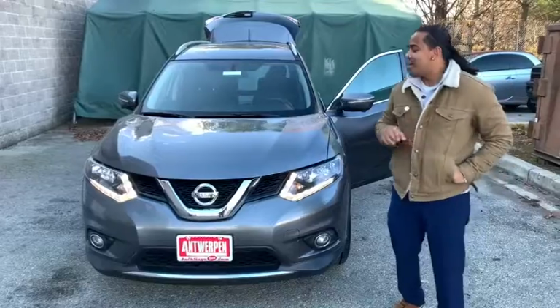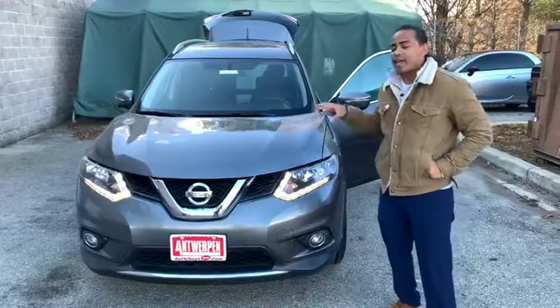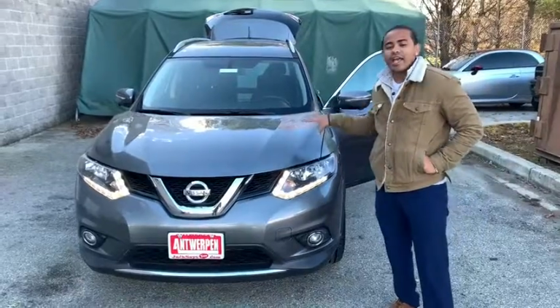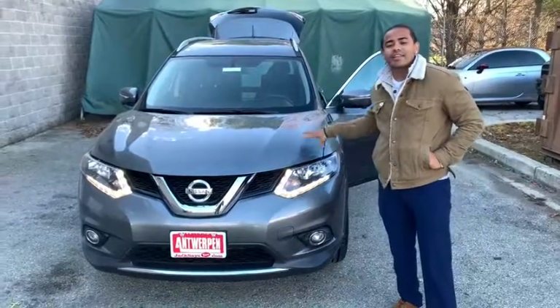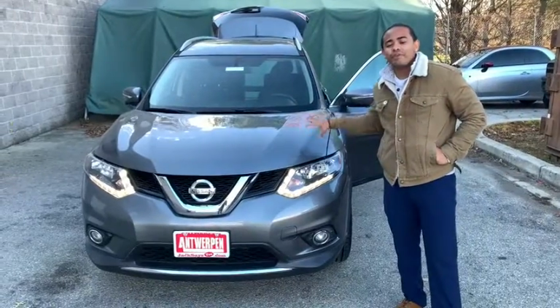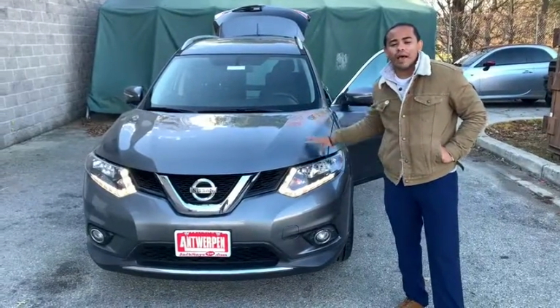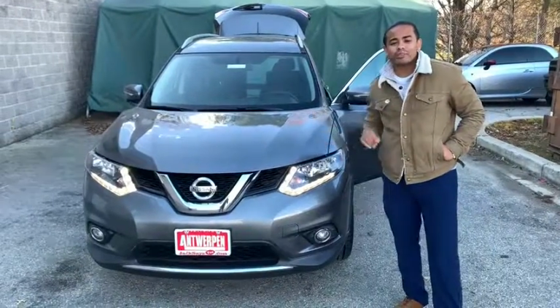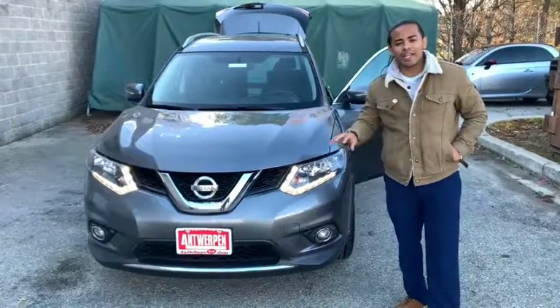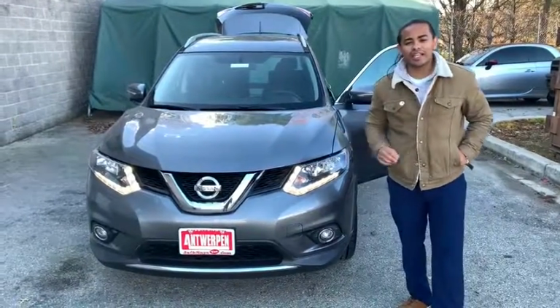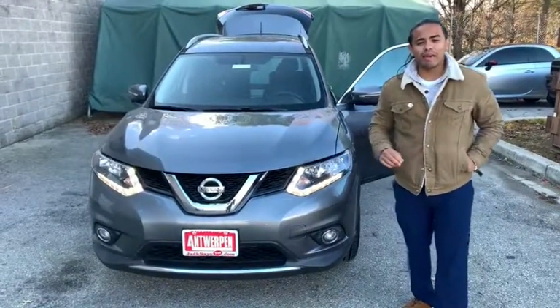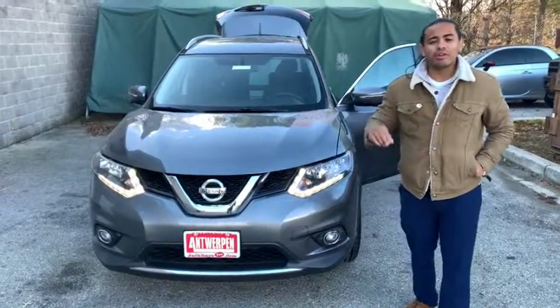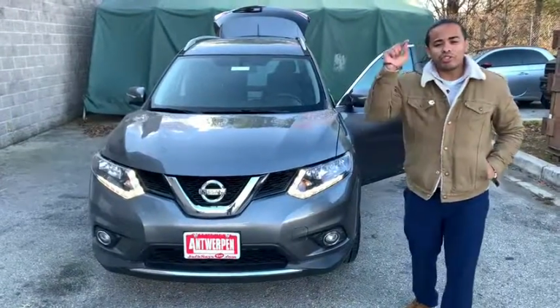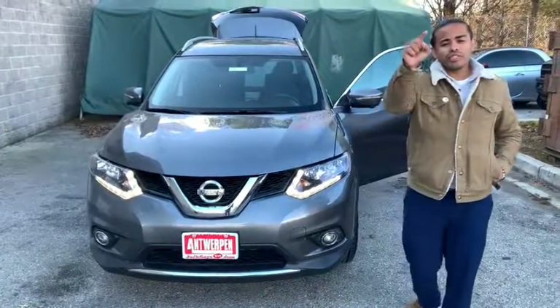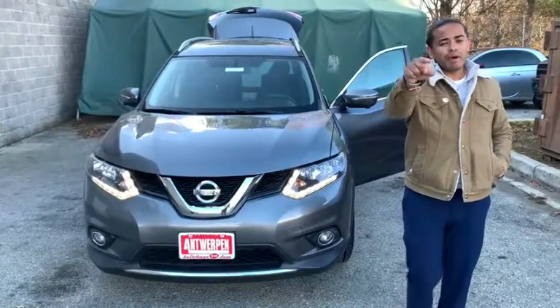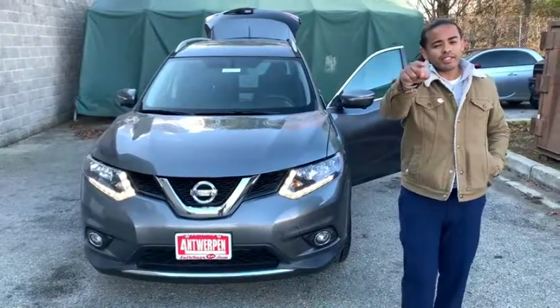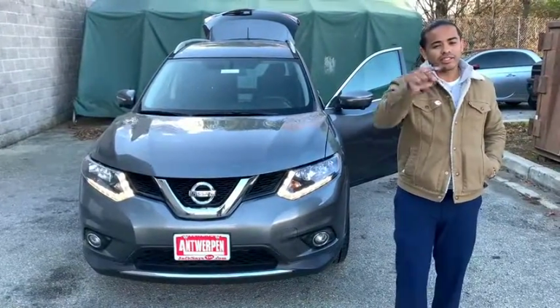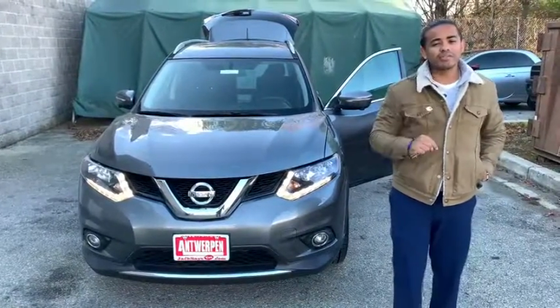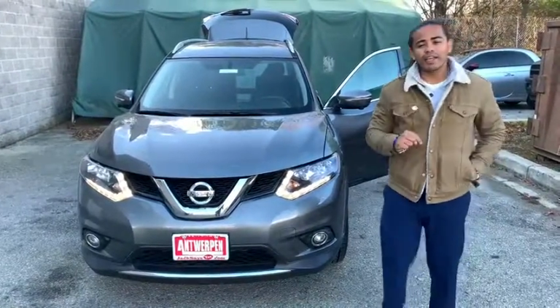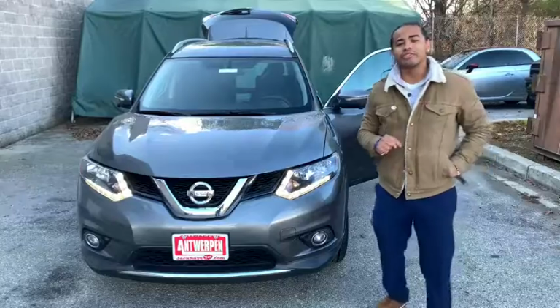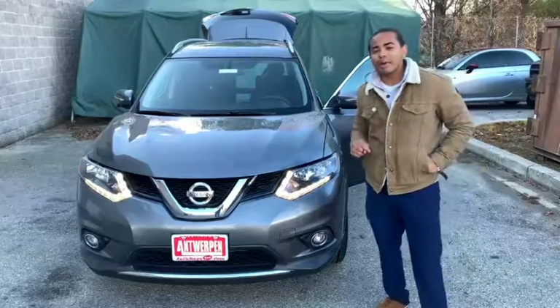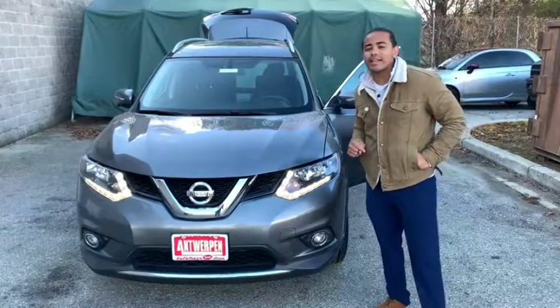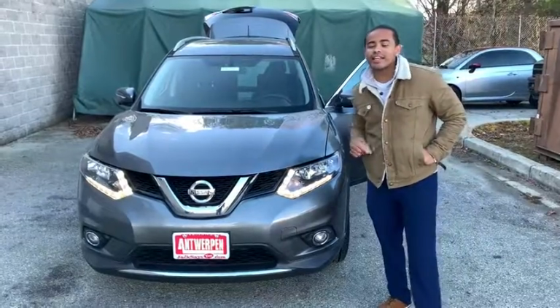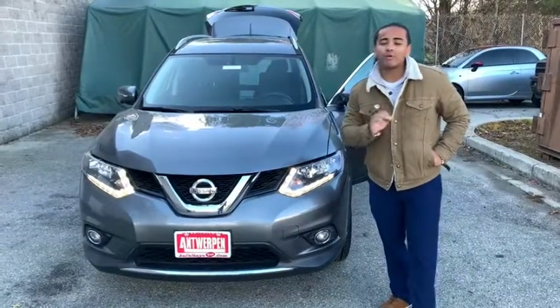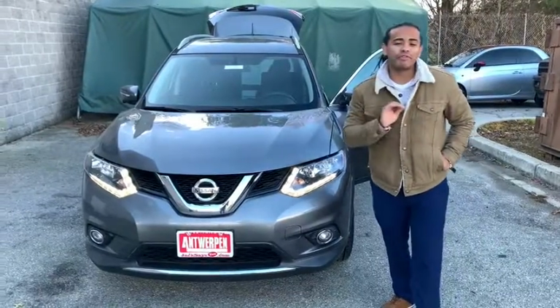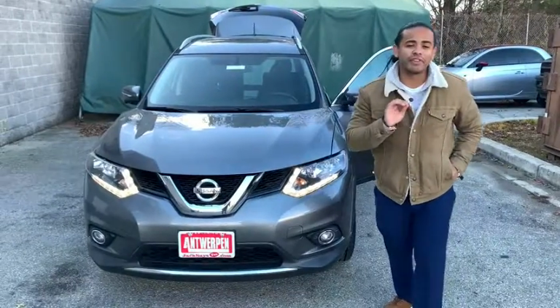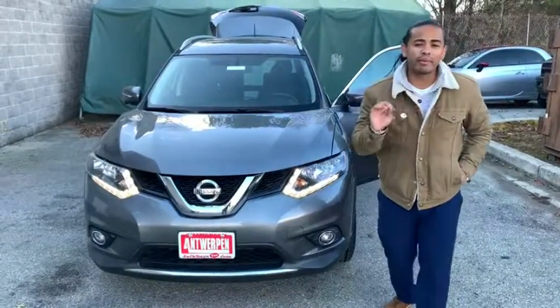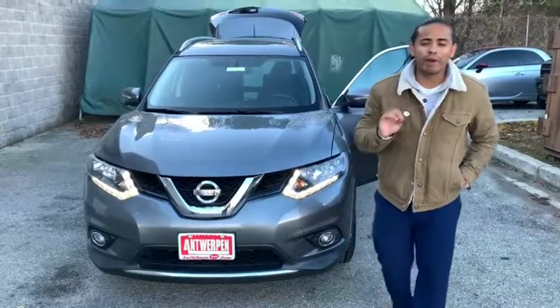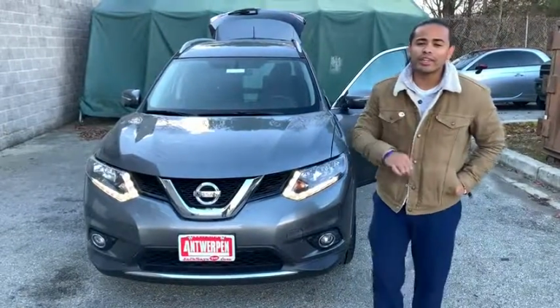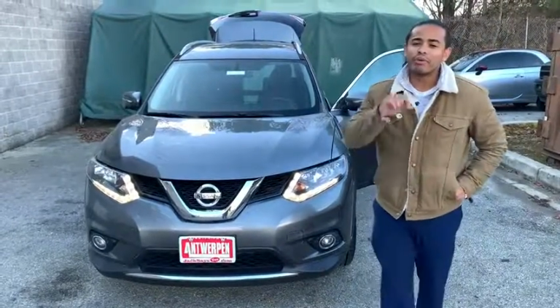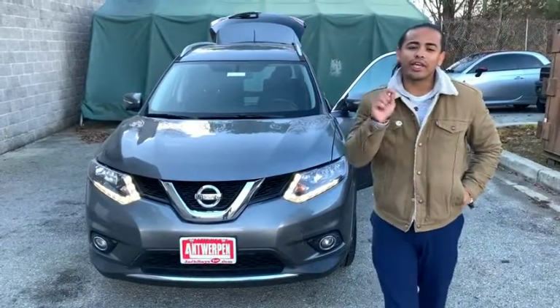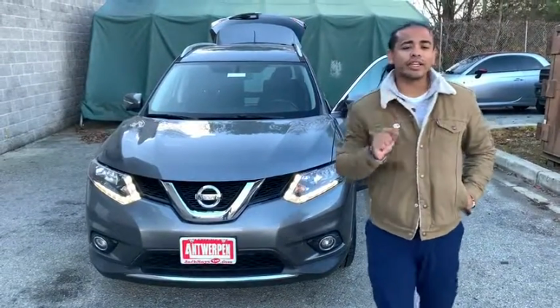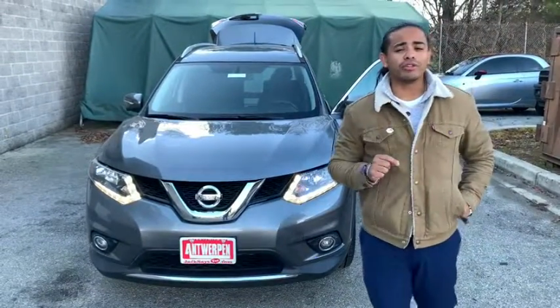And it has a few mileage, about 8,000 miles, but you see the price. That's right, you see the price online — it's going for a phenomenal price that you can't say no to.